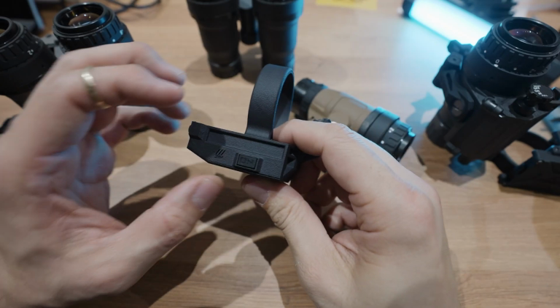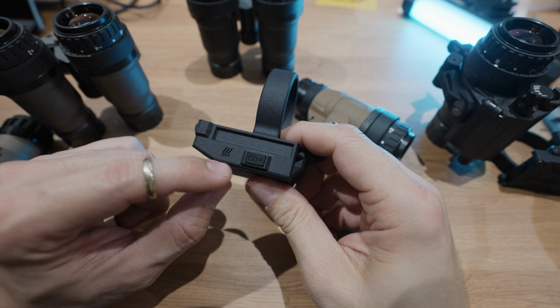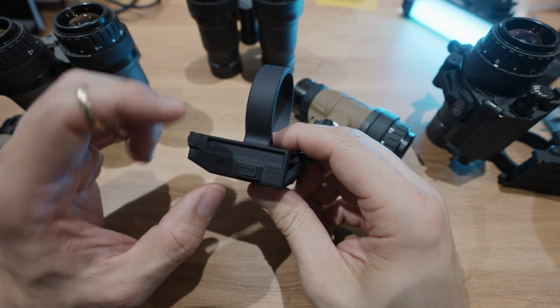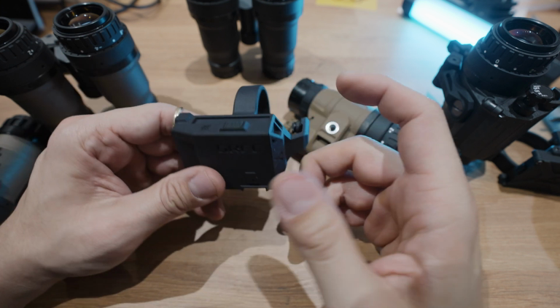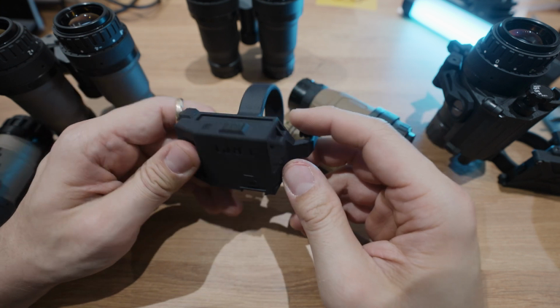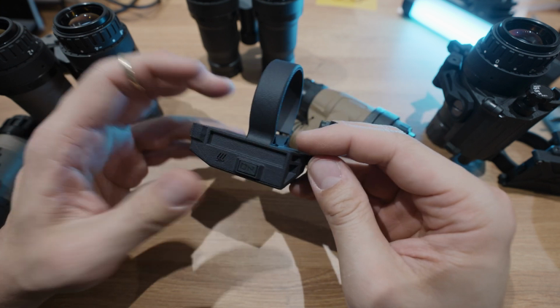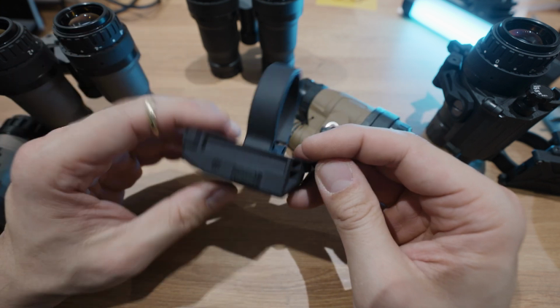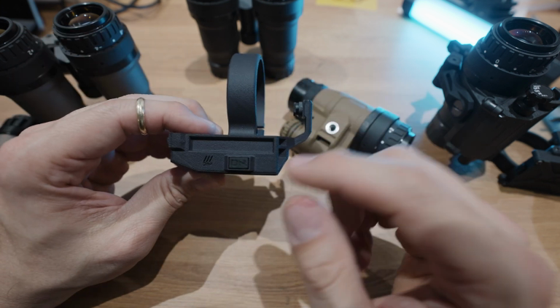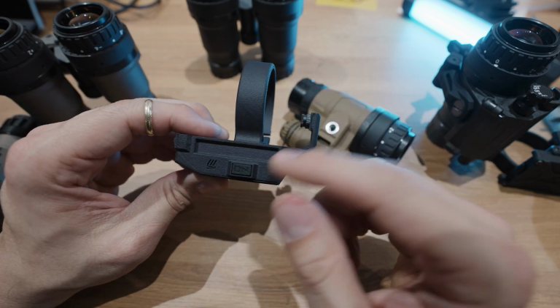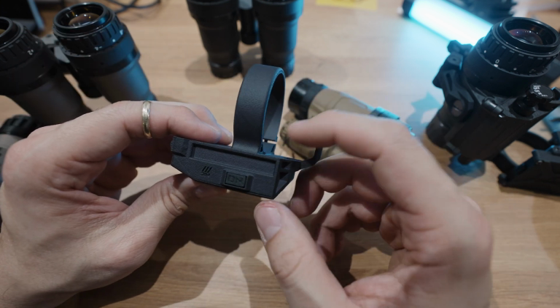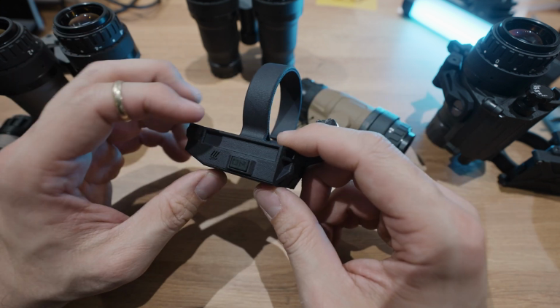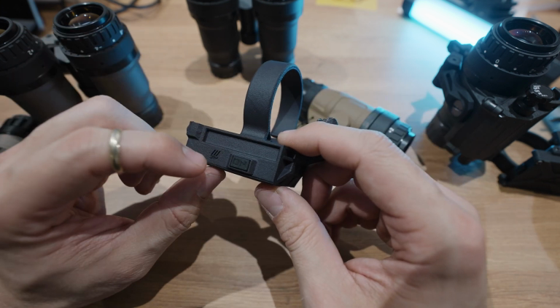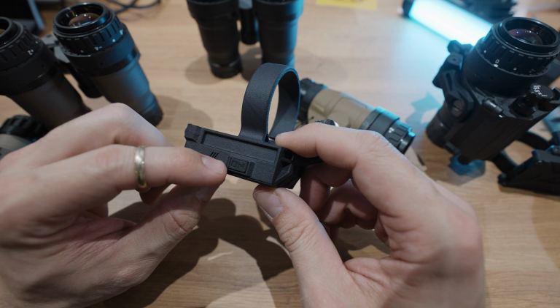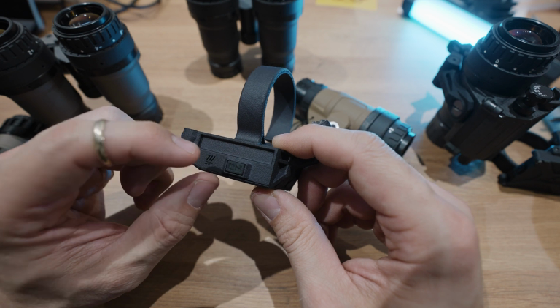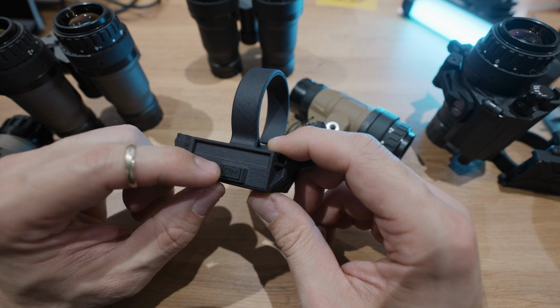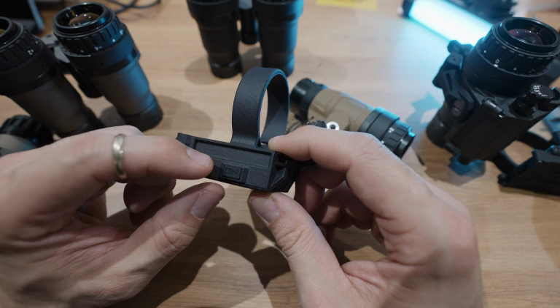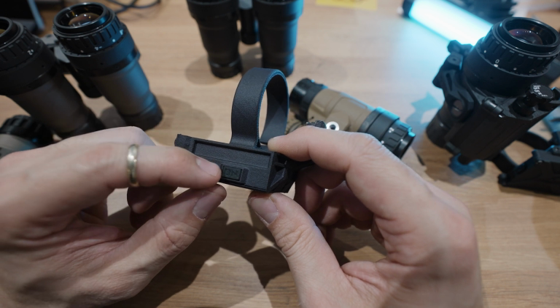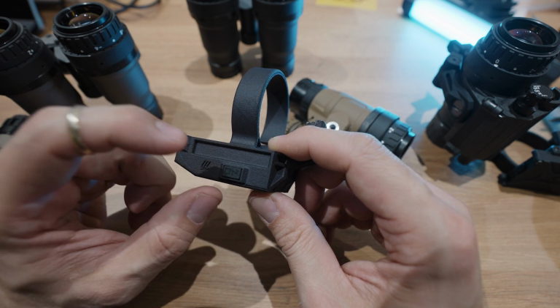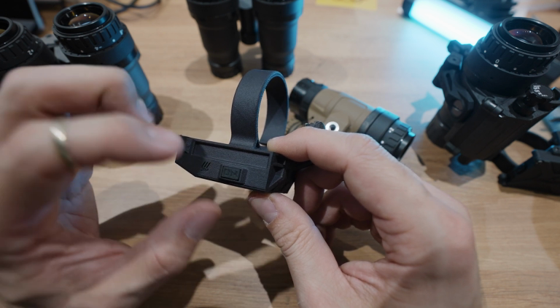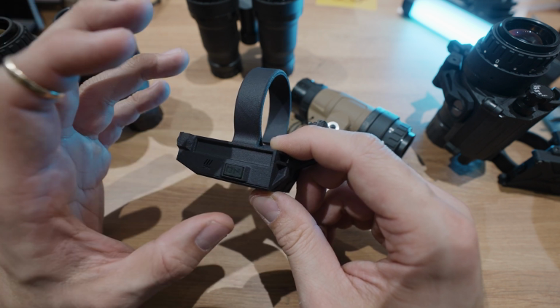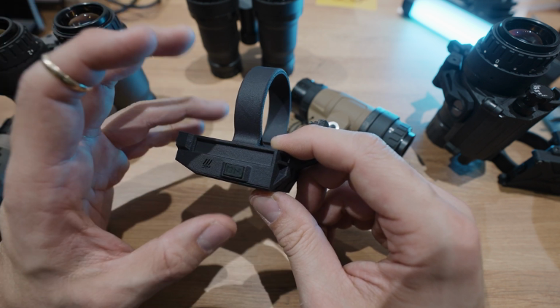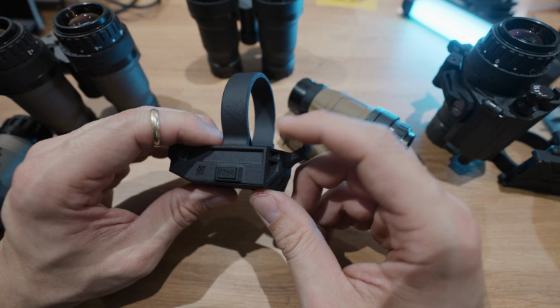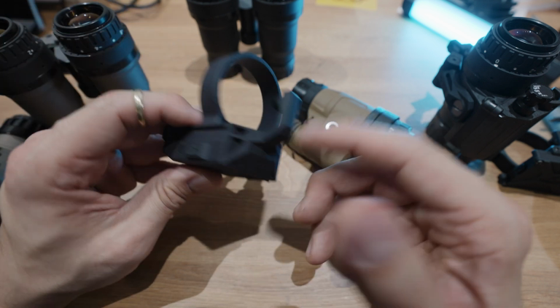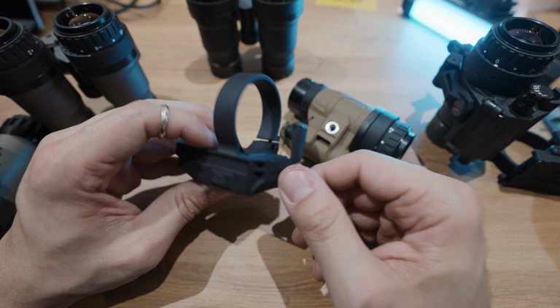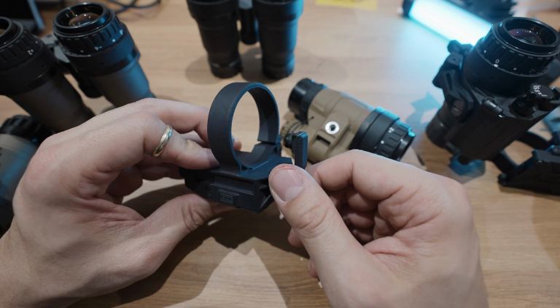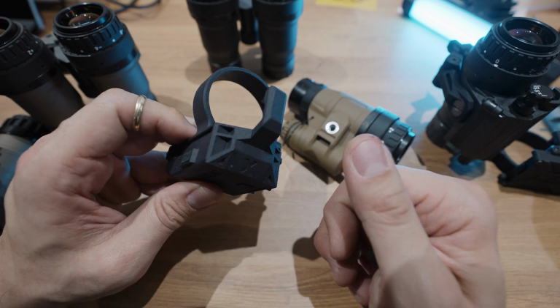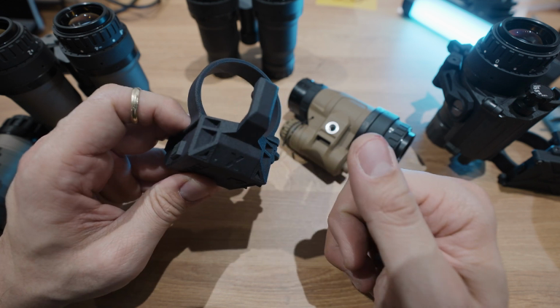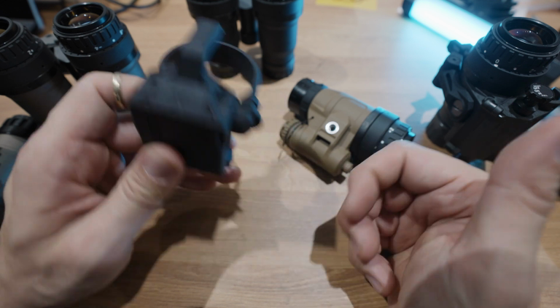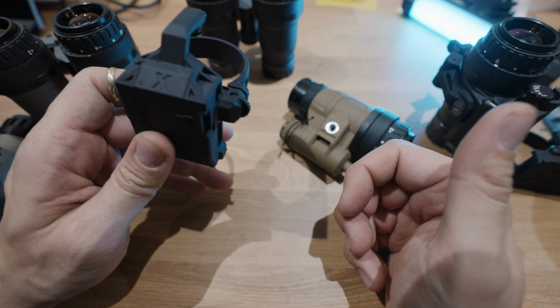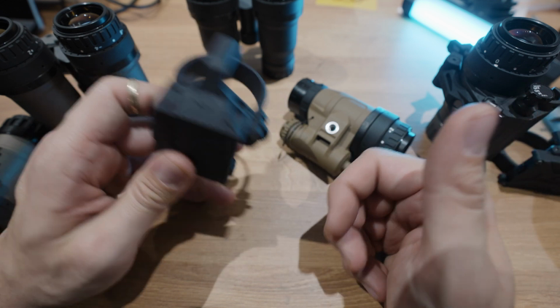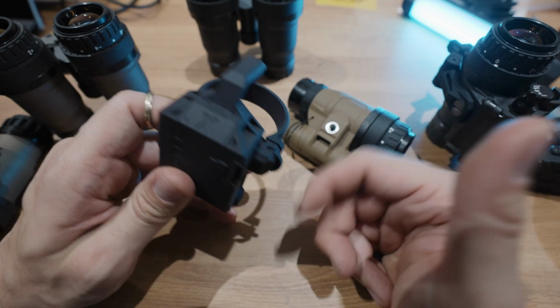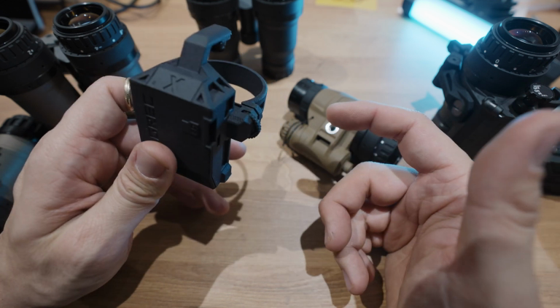The controls on this device are really only one: the on button. Funny enough, there are a lot of devices out there on the market today that don't even have an on button. With those devices, you just plug it in, supply power, and it's instantly on.